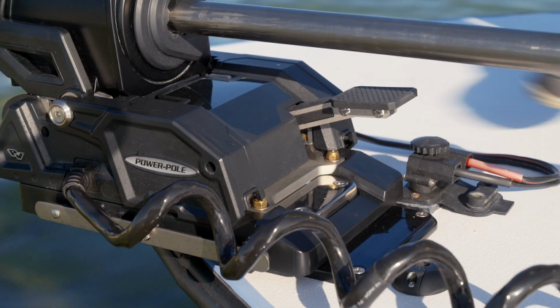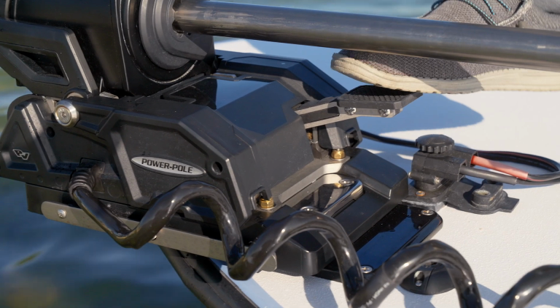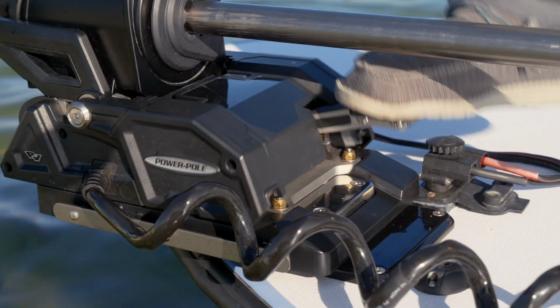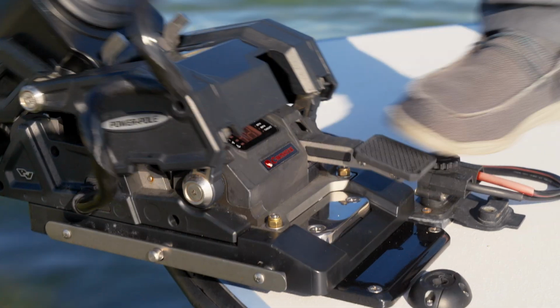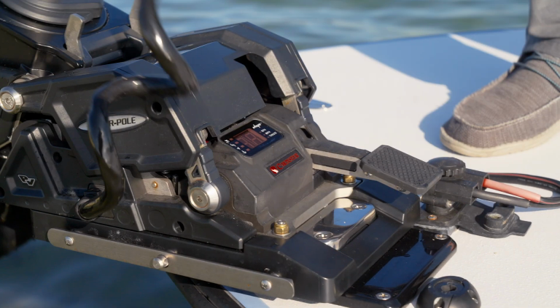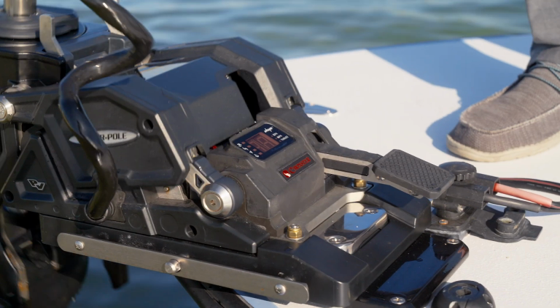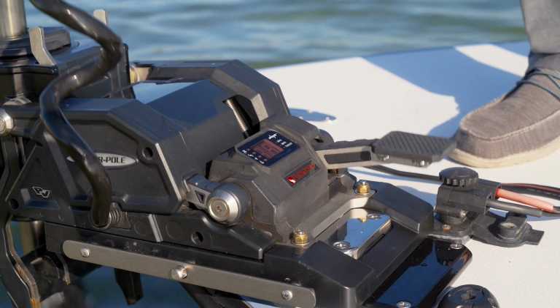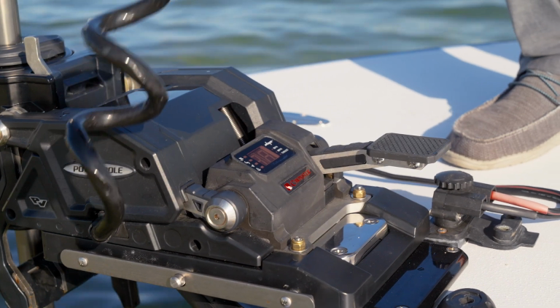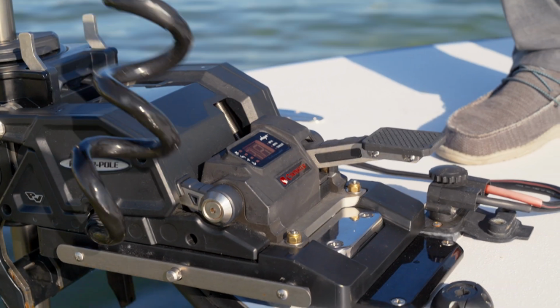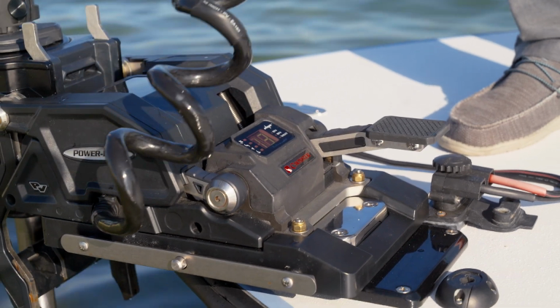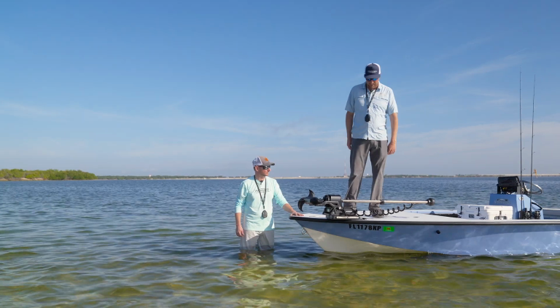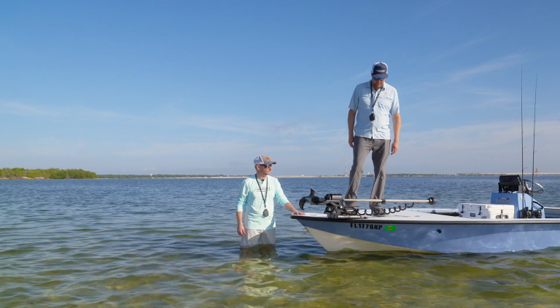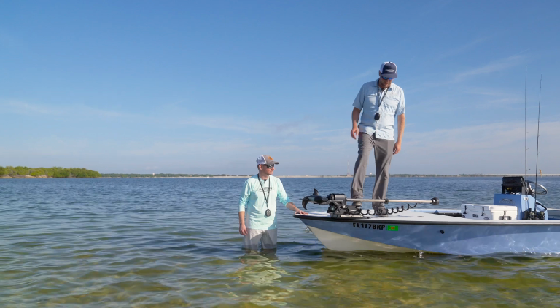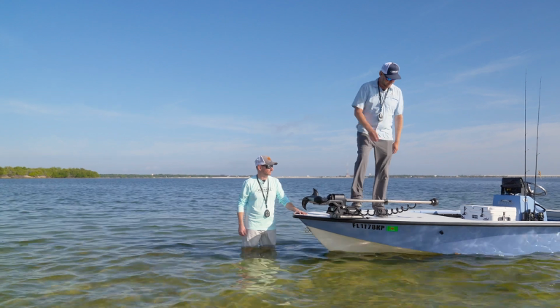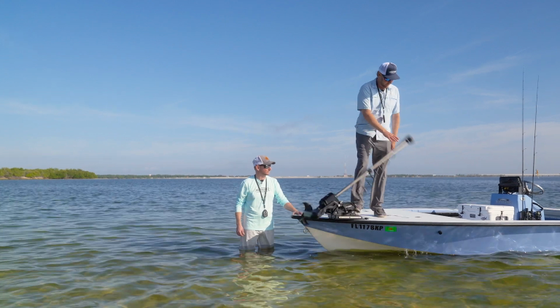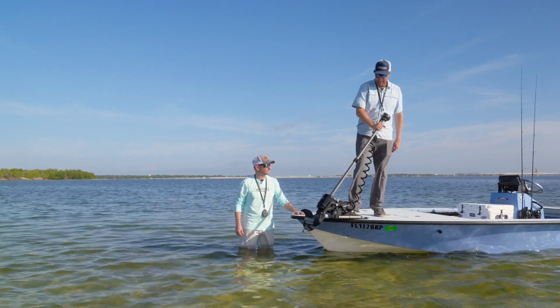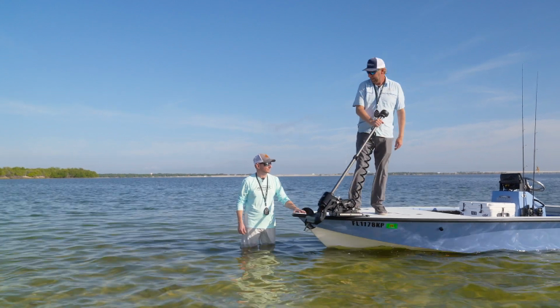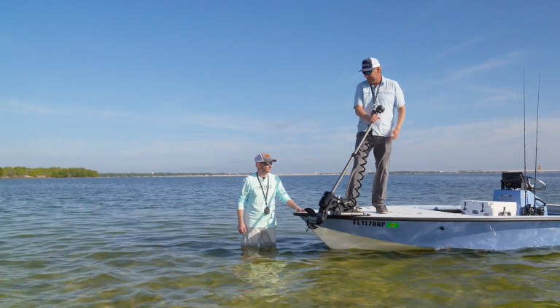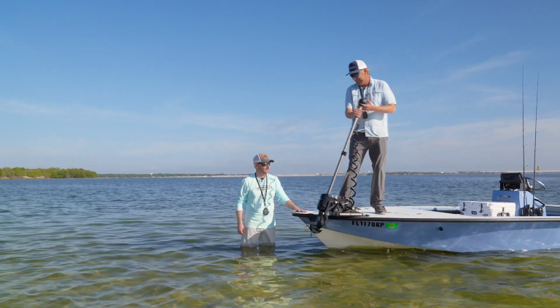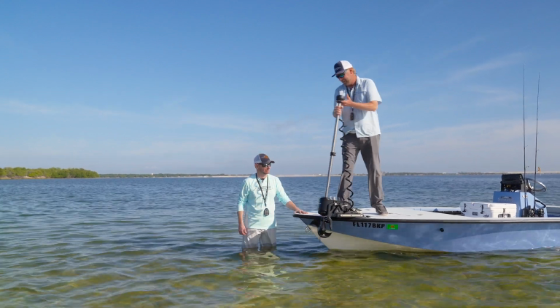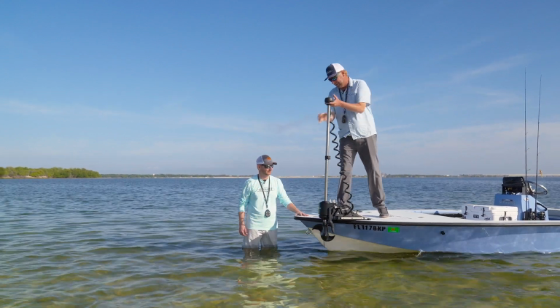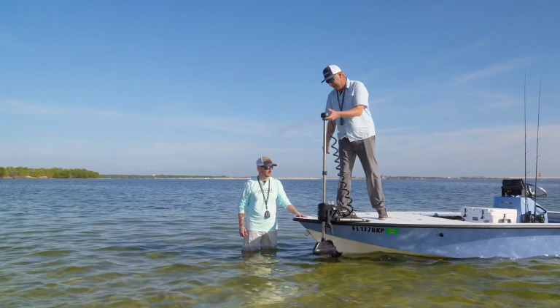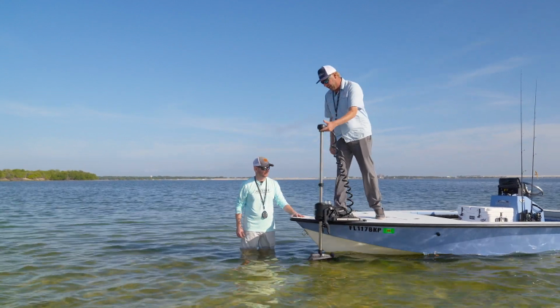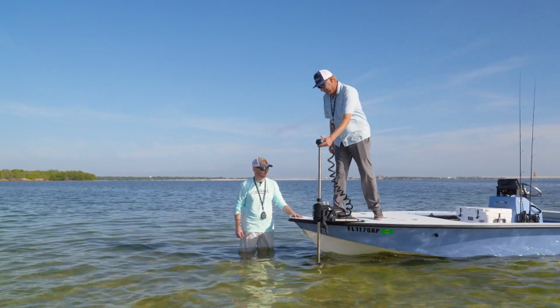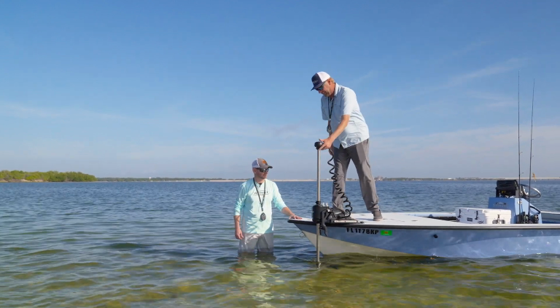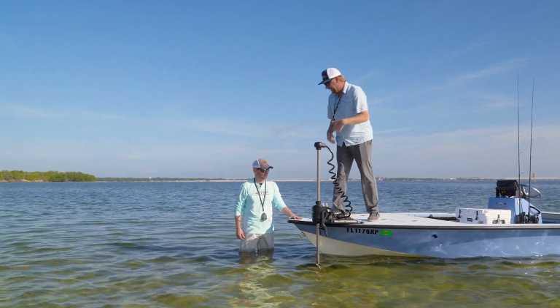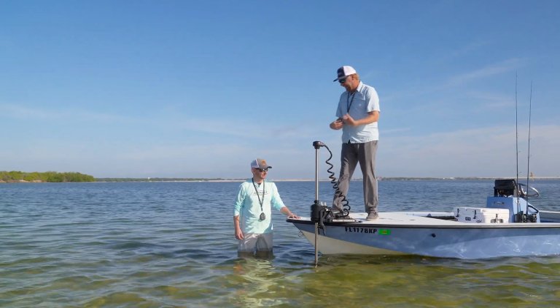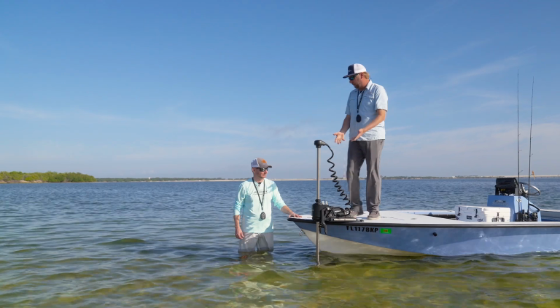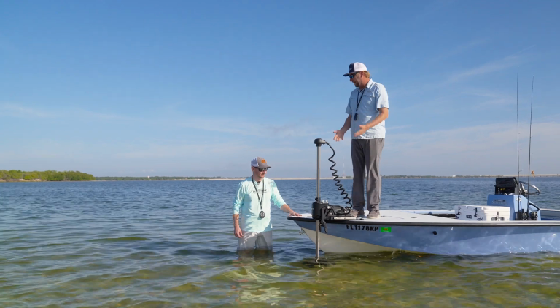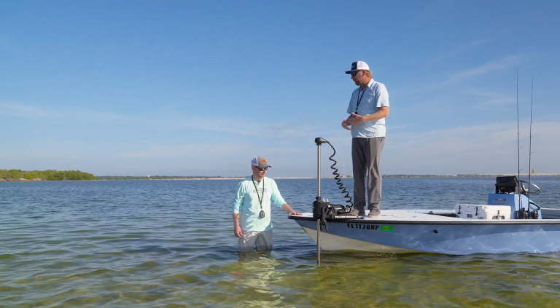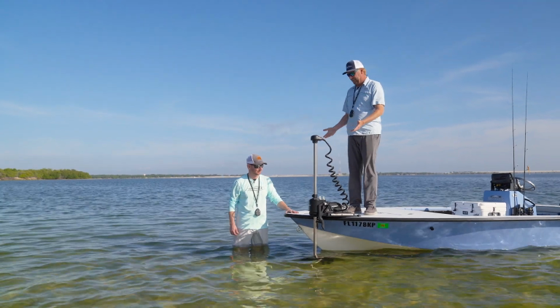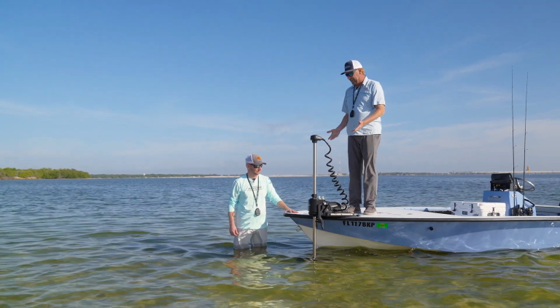You step on the foot pedal and the trolling motor pretty much pops up into my hand. I grab it, I lay it in the water, and it's deployed and I'm ready to fish.